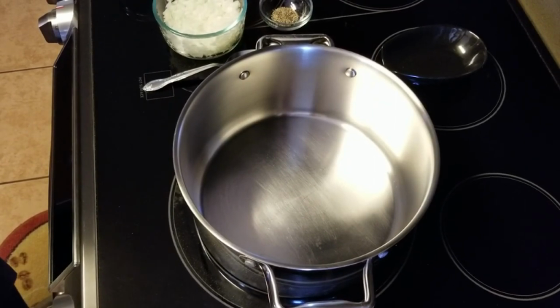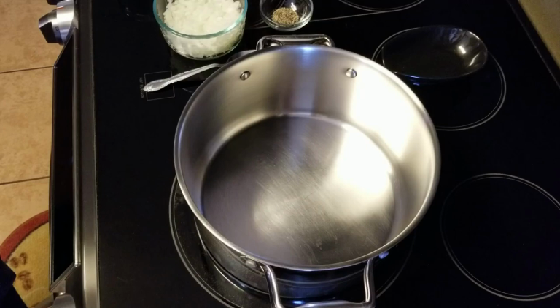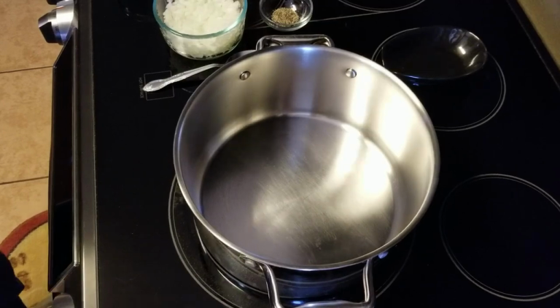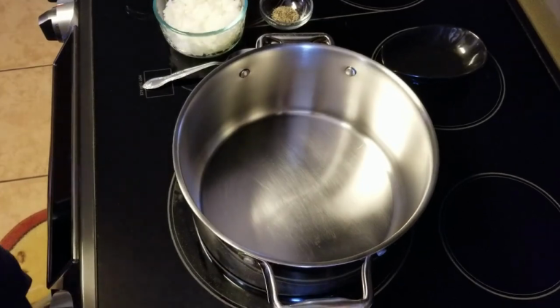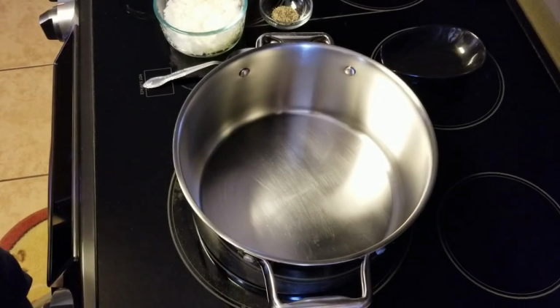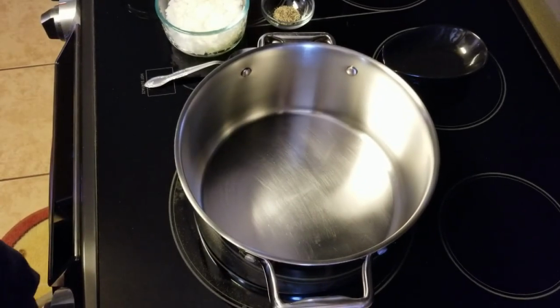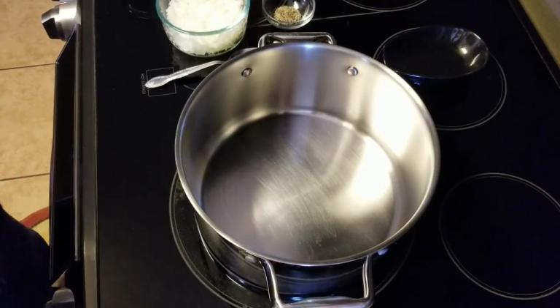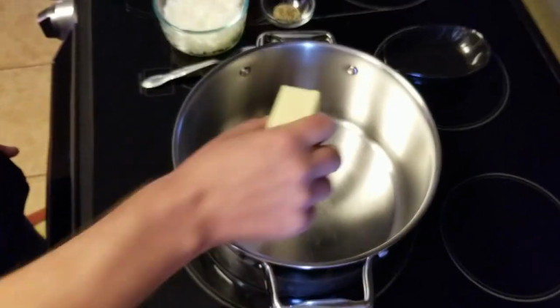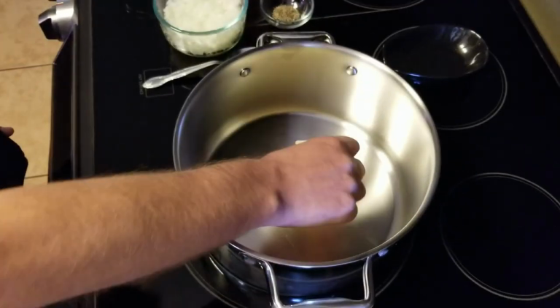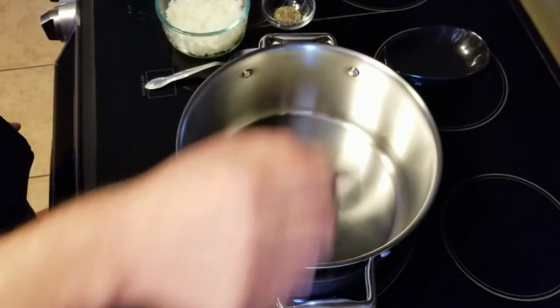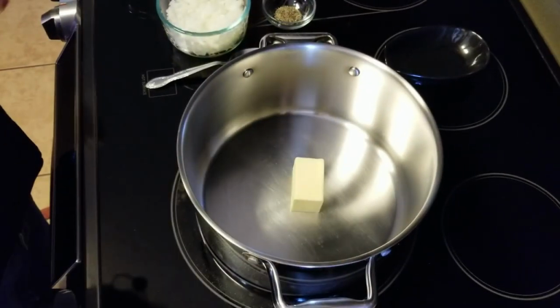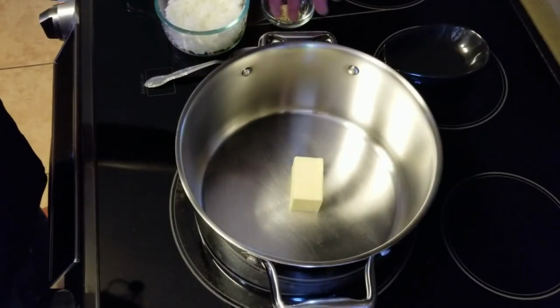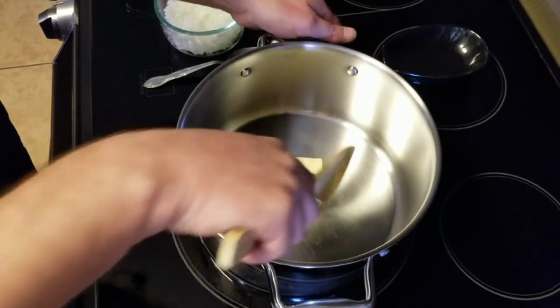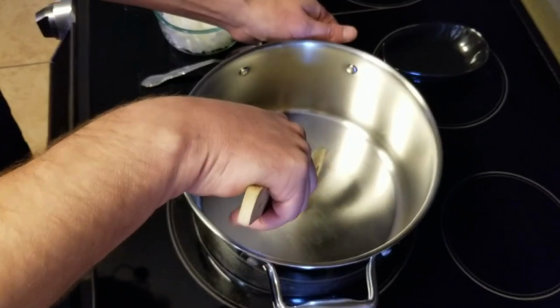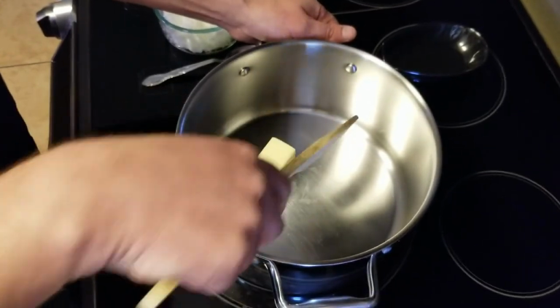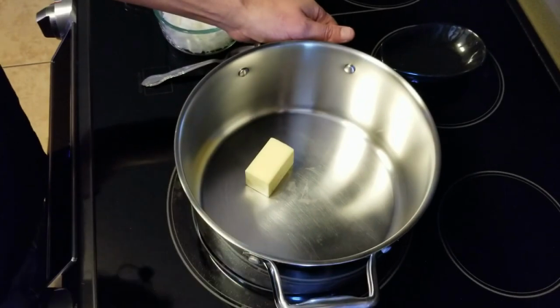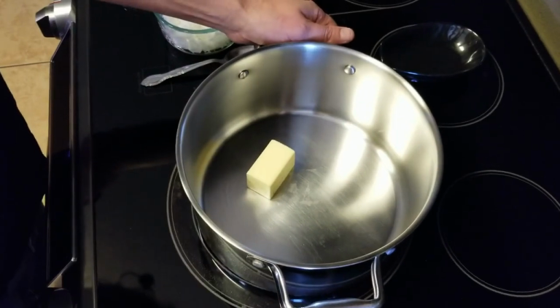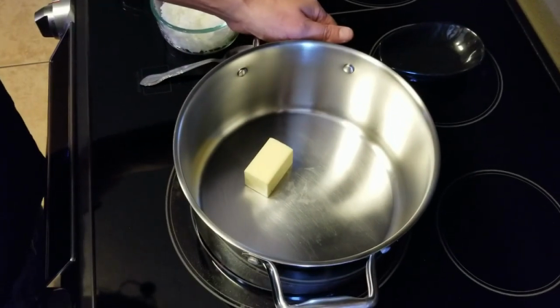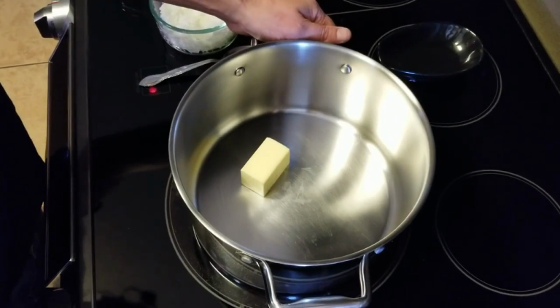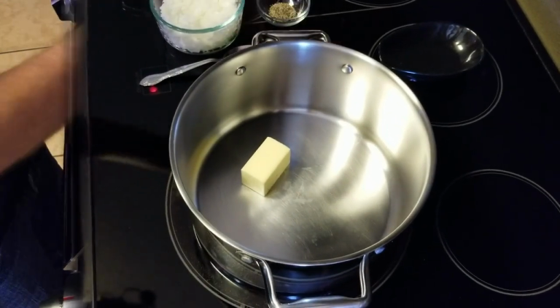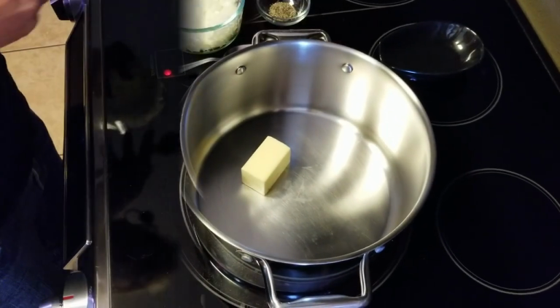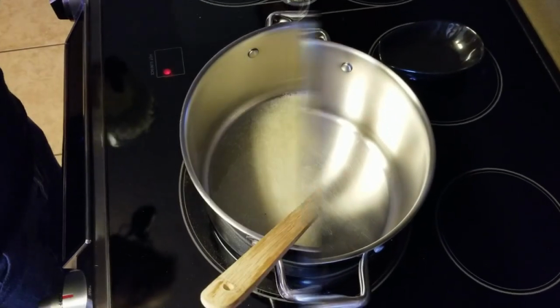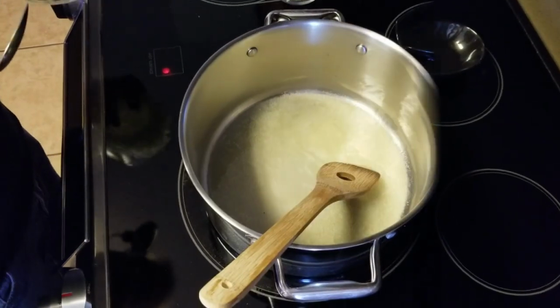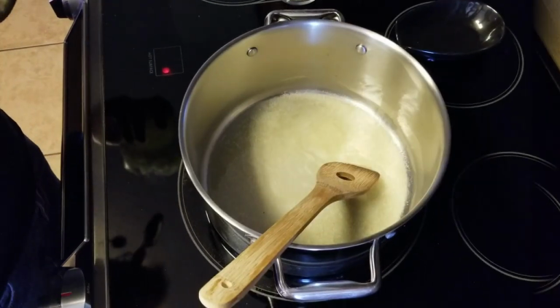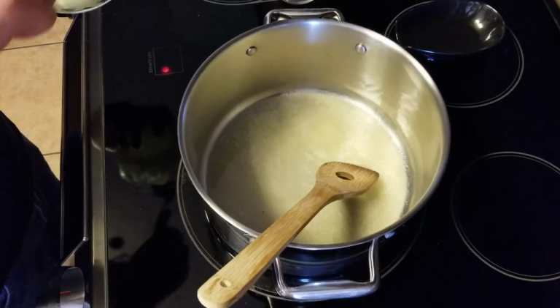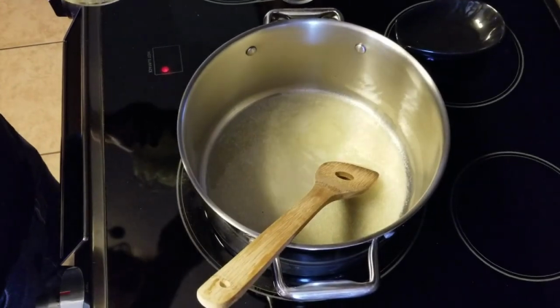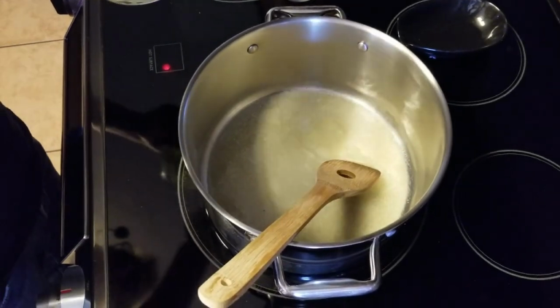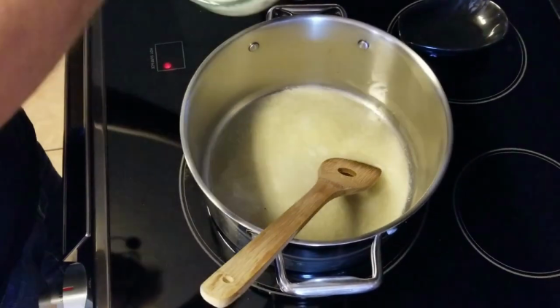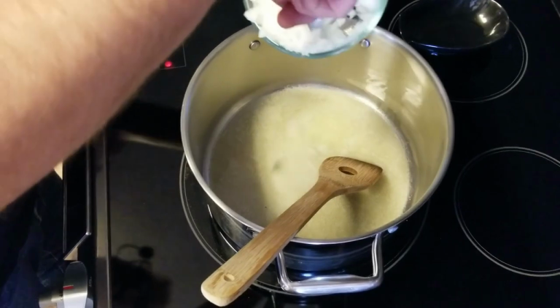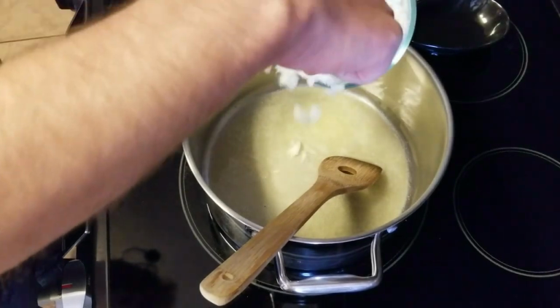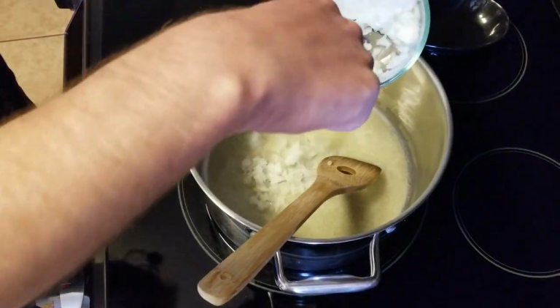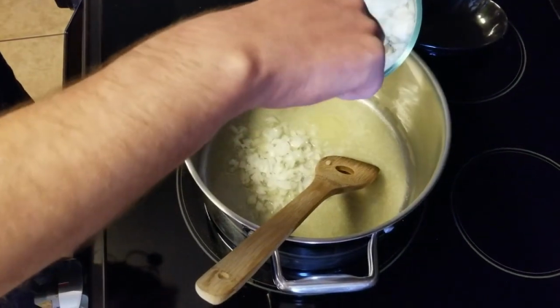First we're going to set our stovetop to medium-high heat. Then we'll melt our quarter cup of butter. For those of you that don't know, a quarter cup is about a half stick.